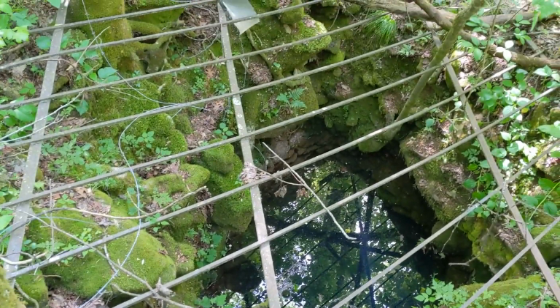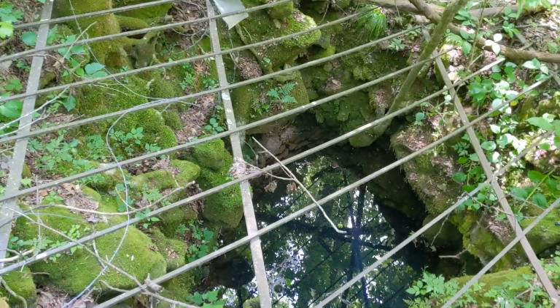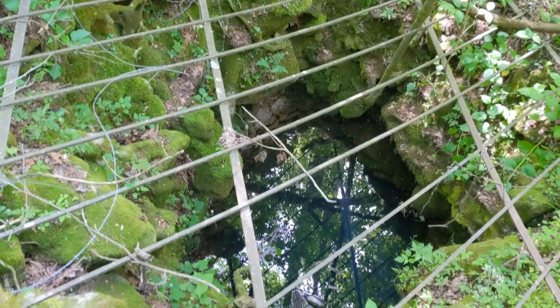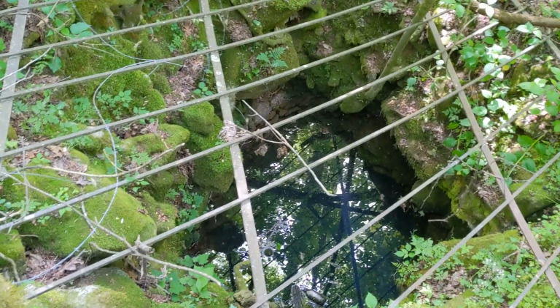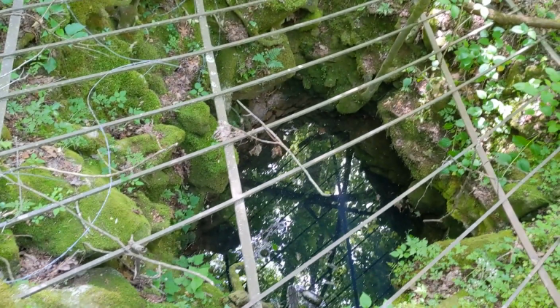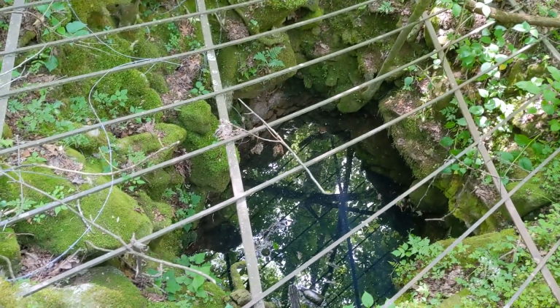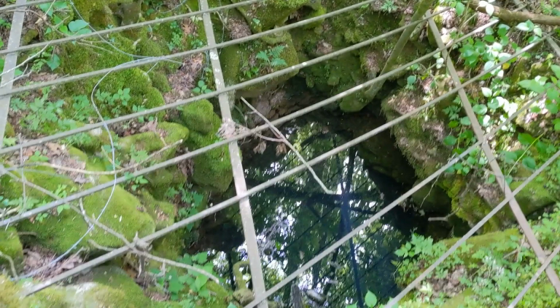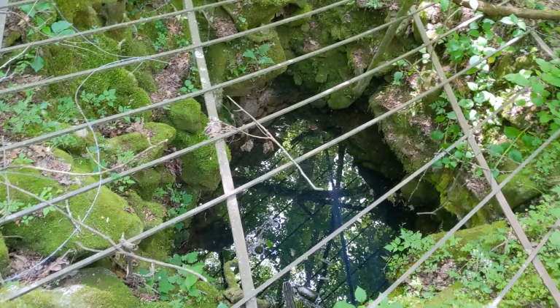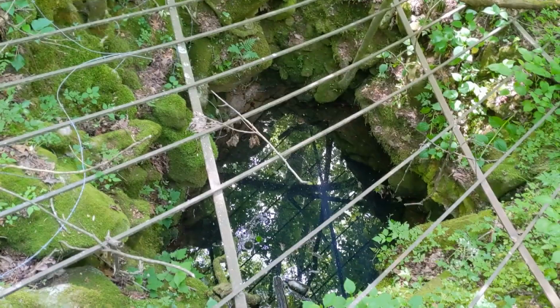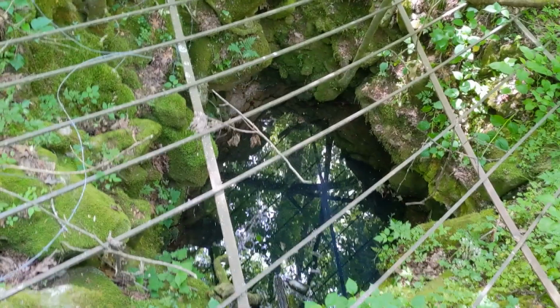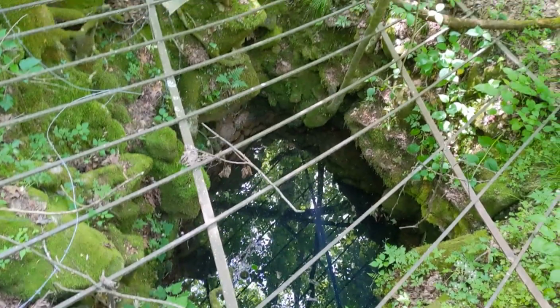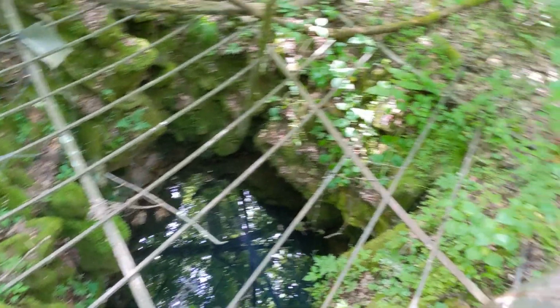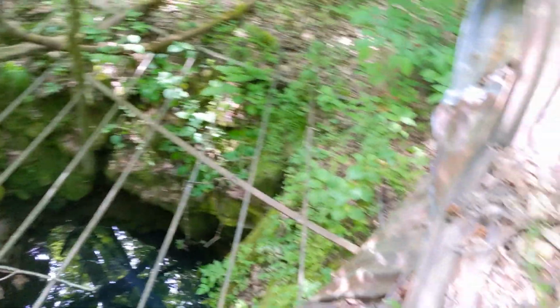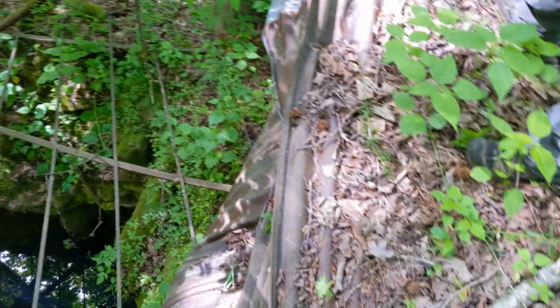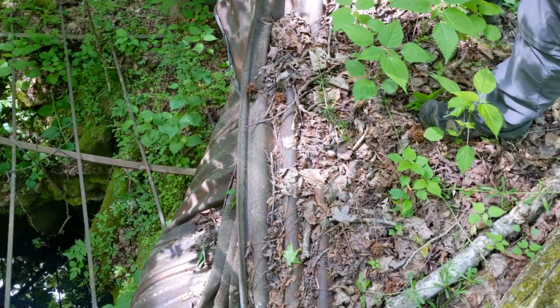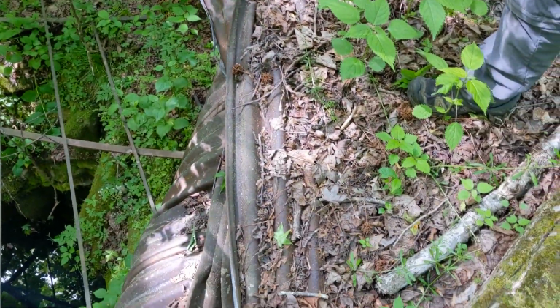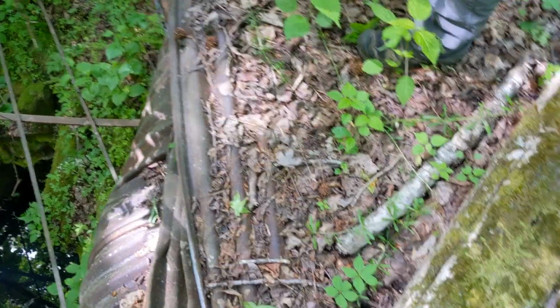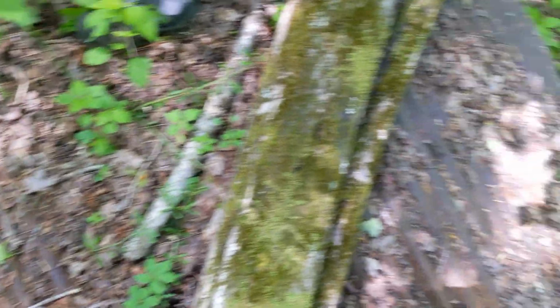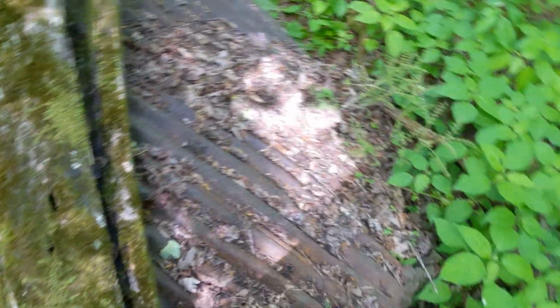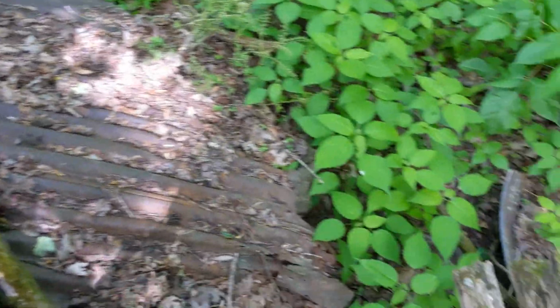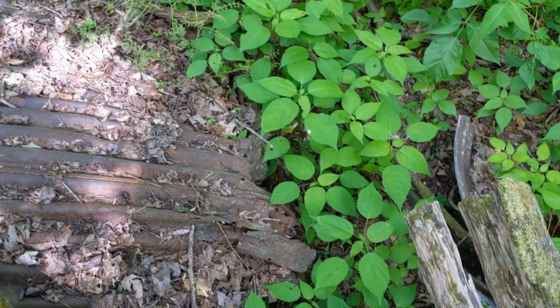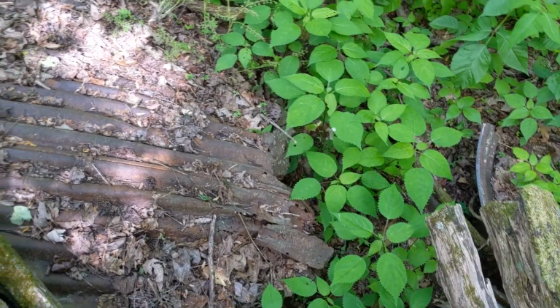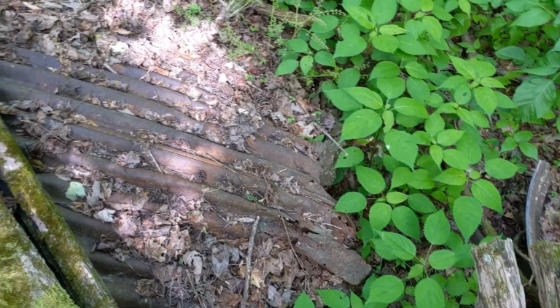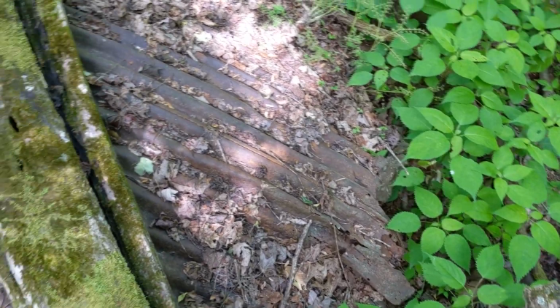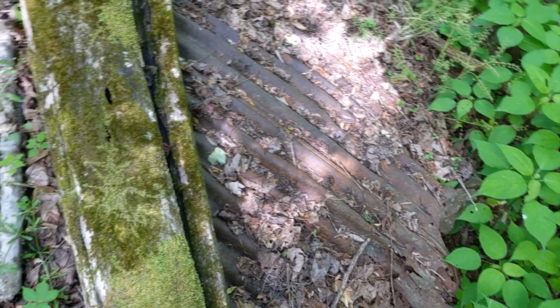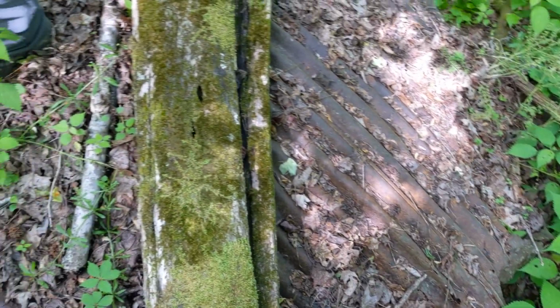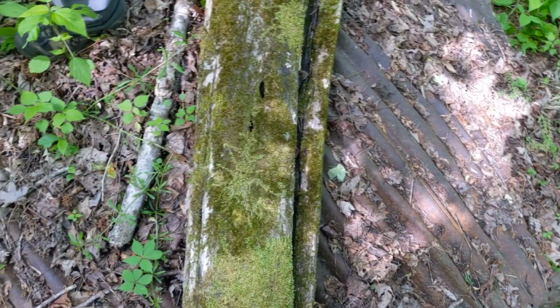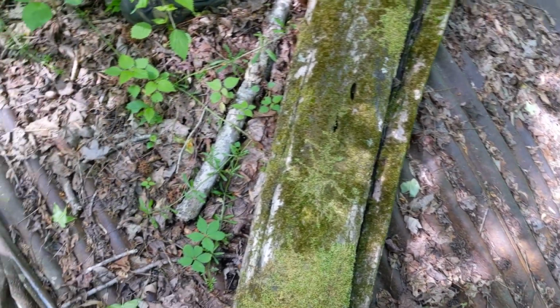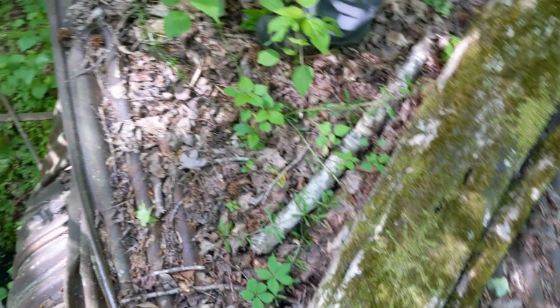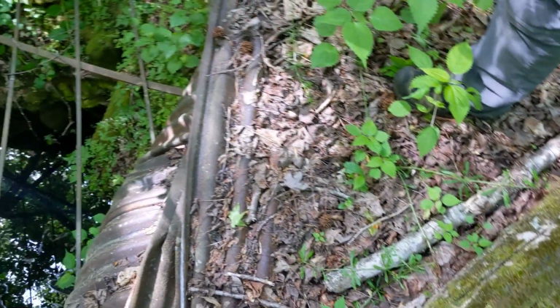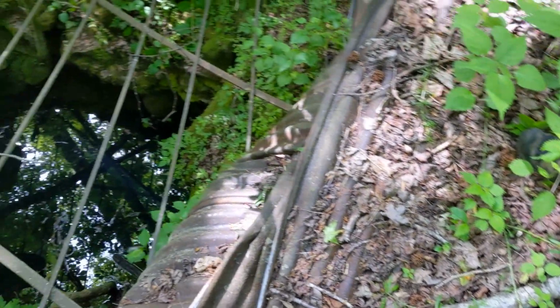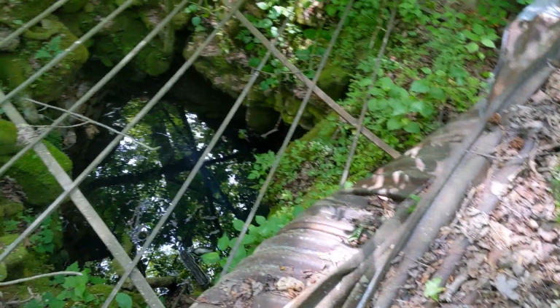Looks like a flooded shaft. They put bars over it. And we're standing on something that's metal over here — we don't even know what this is. Might have been the old structure over top of this.